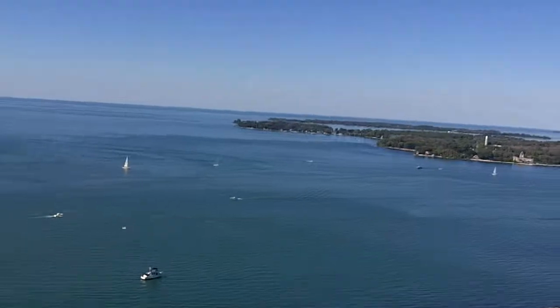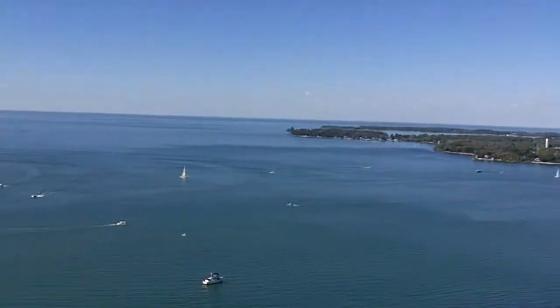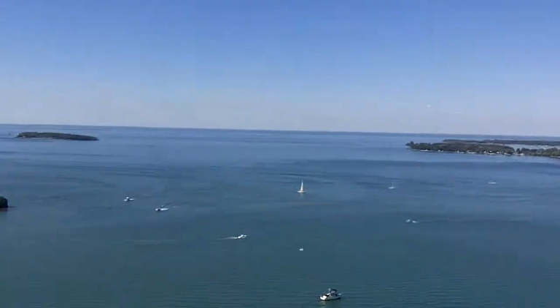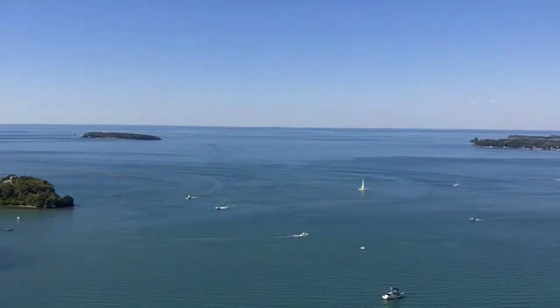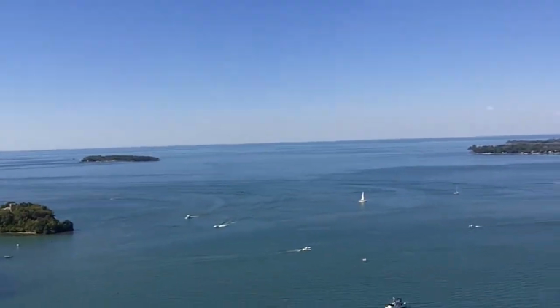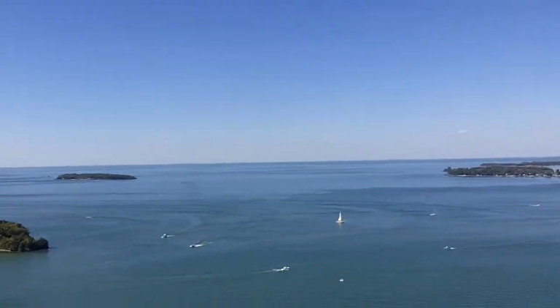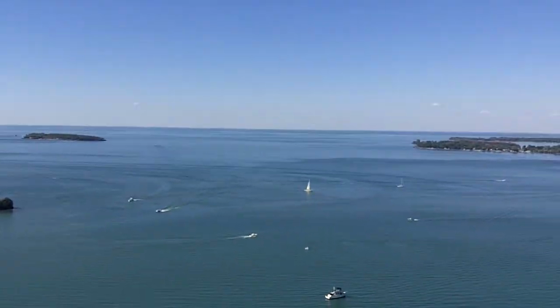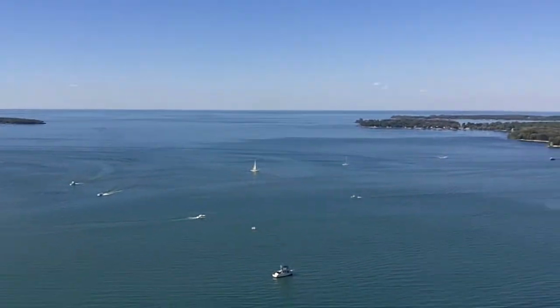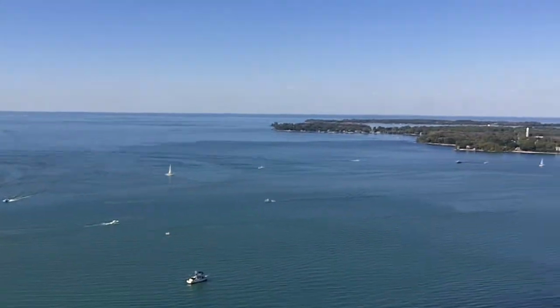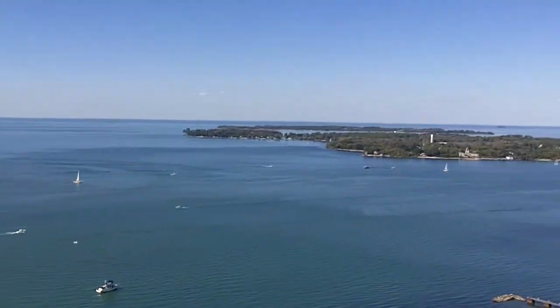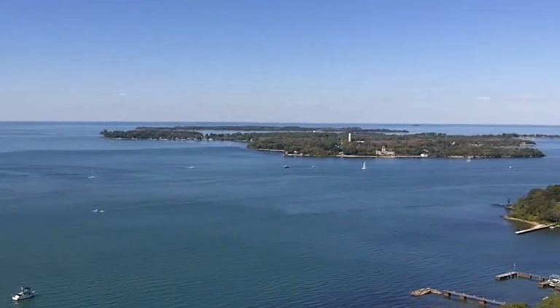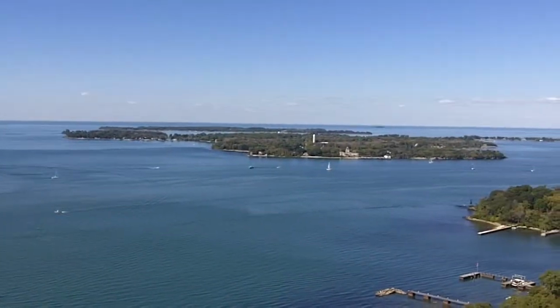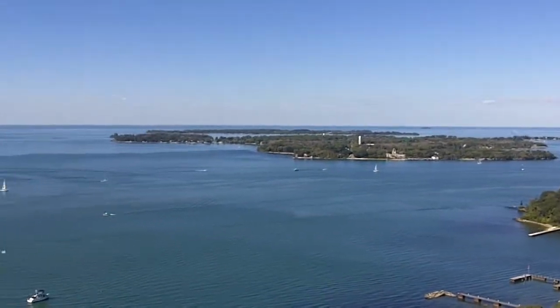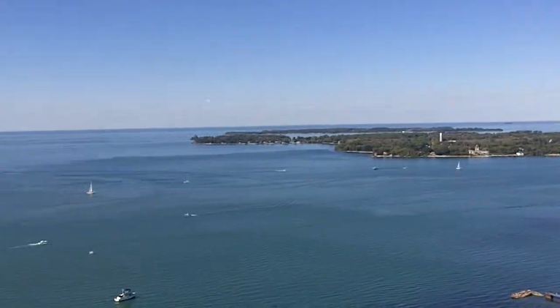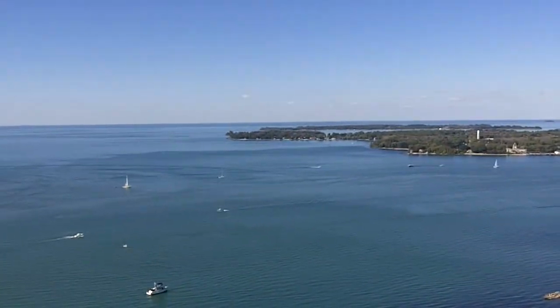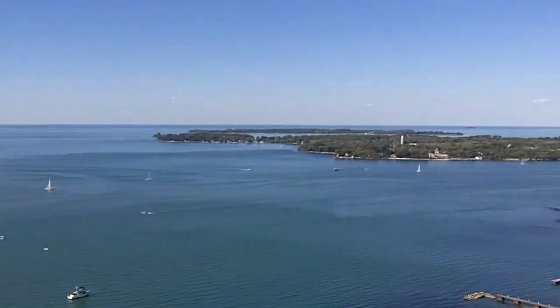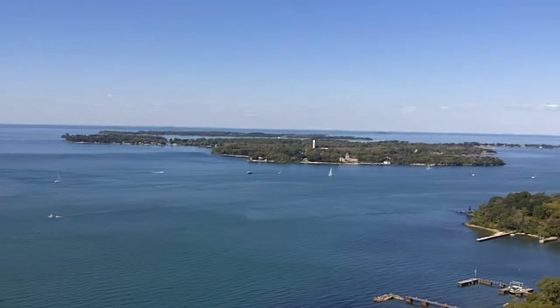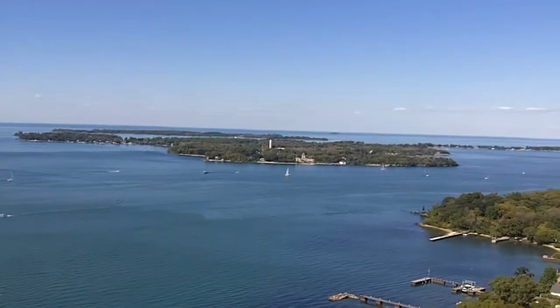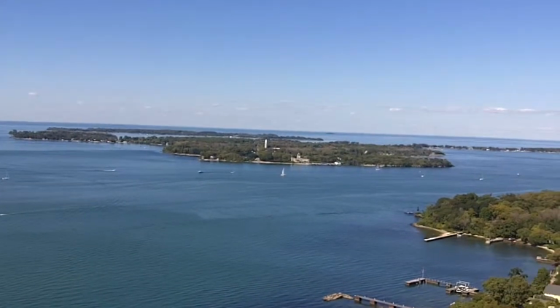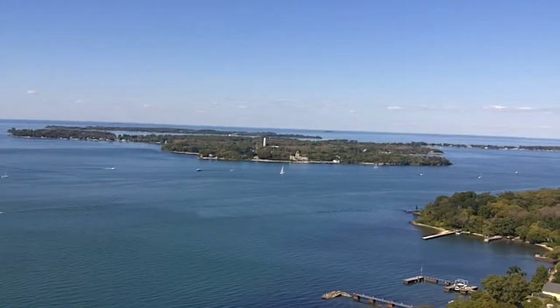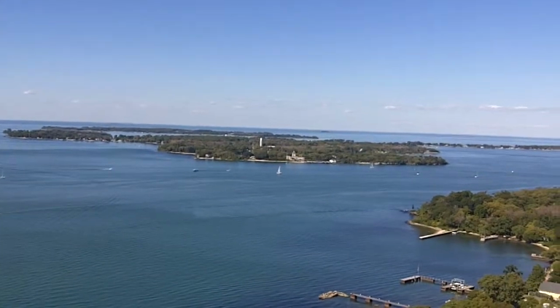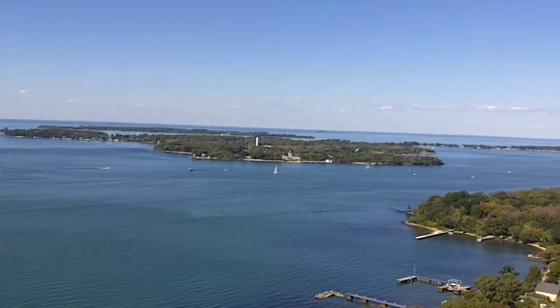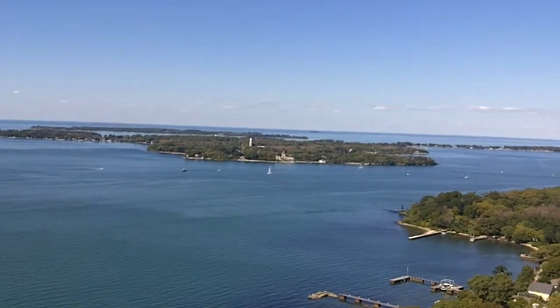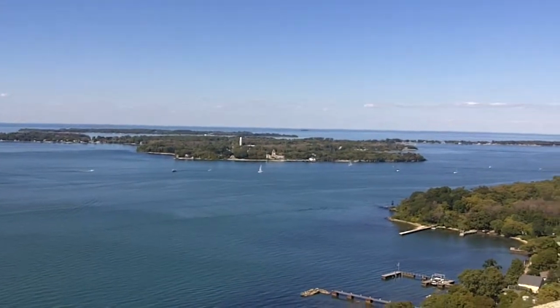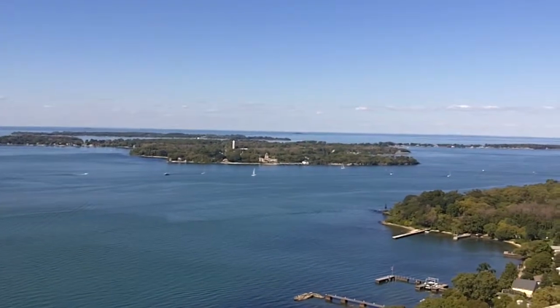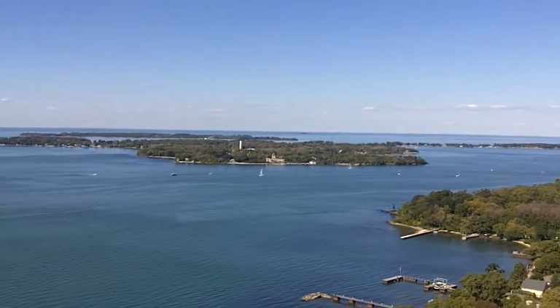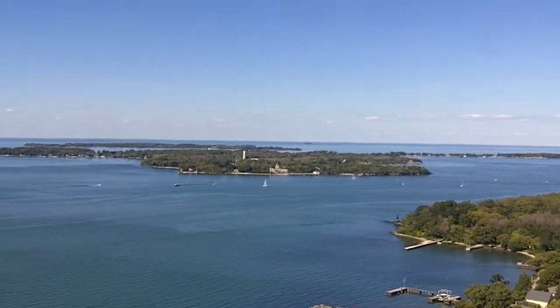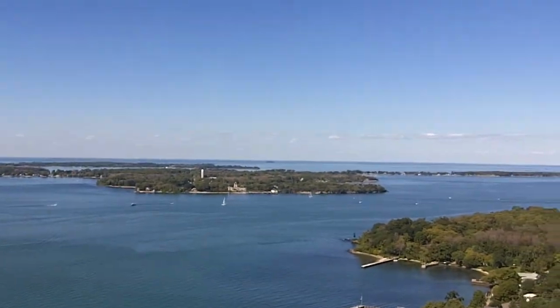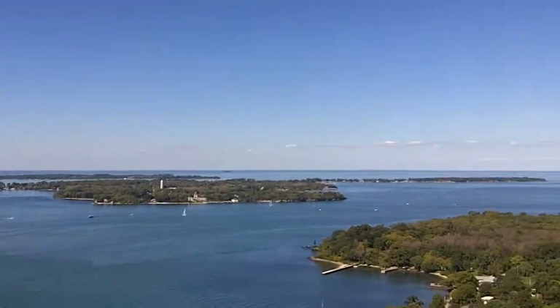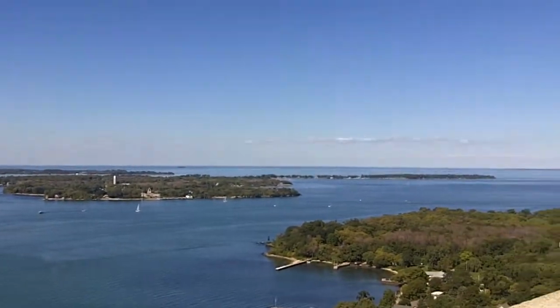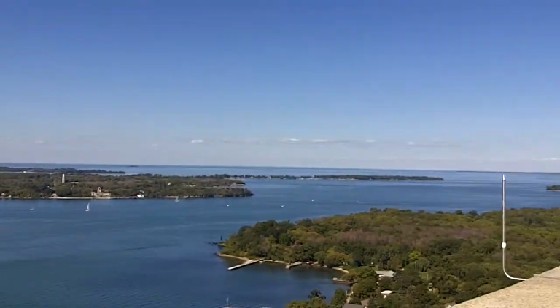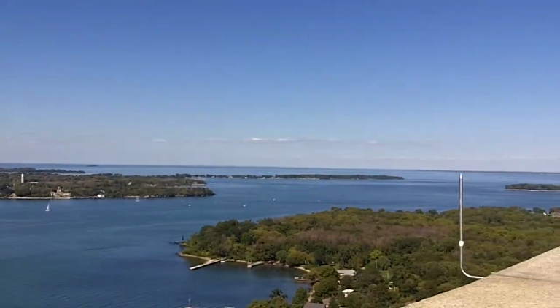We're at the top of Perry's Monument. Dawn is our tour guide for today. And what island are we looking at? We're going to head to the north, look very, very far north, and that's Pelee Island, which is Canada.